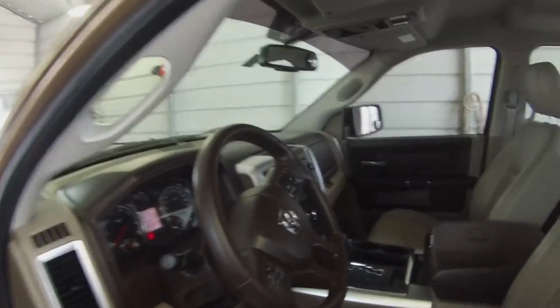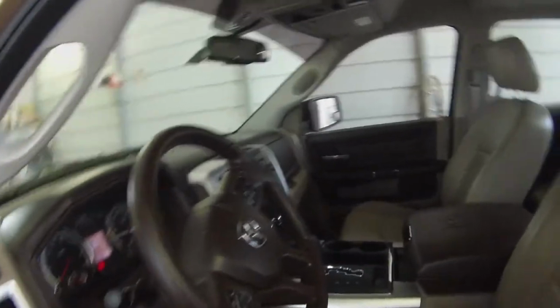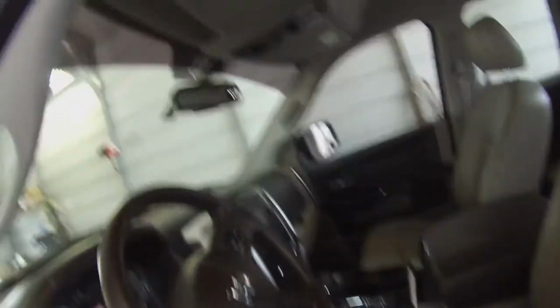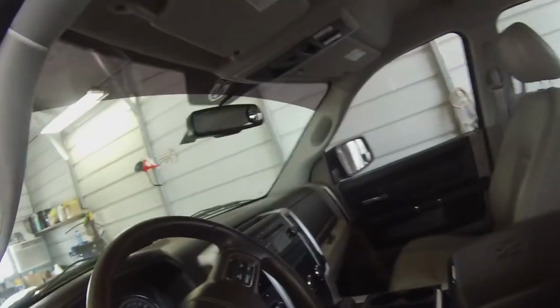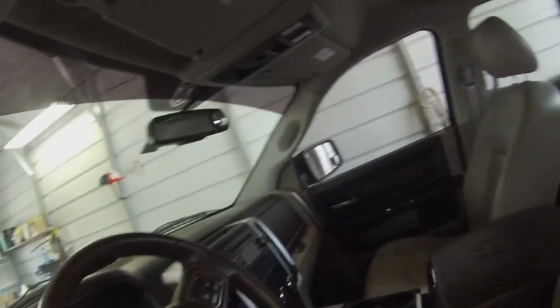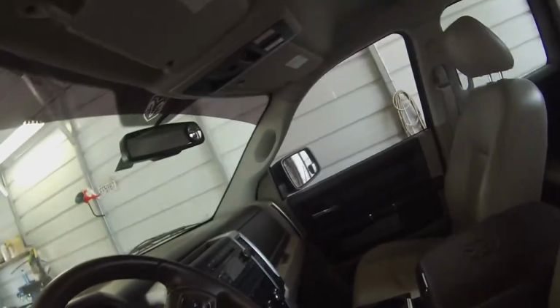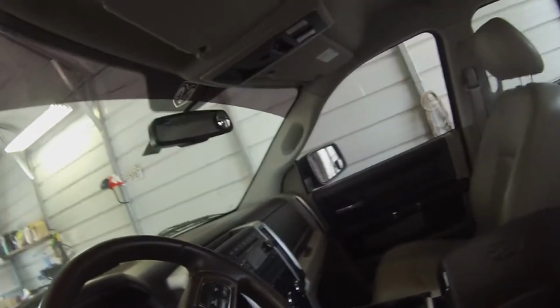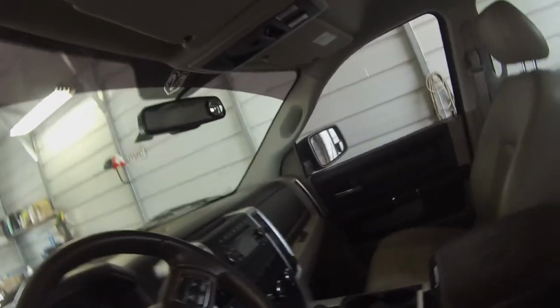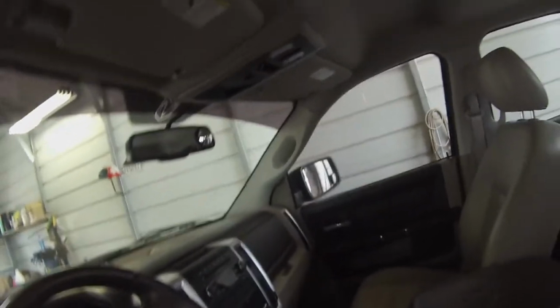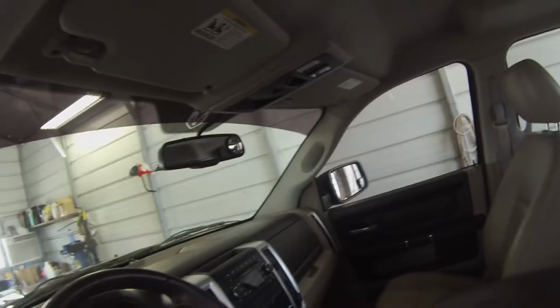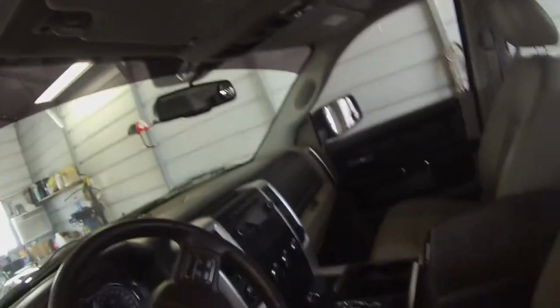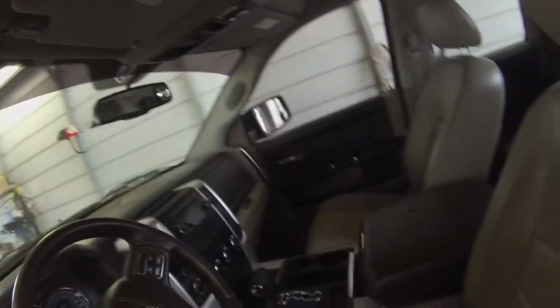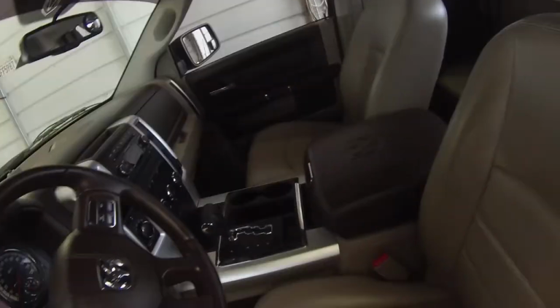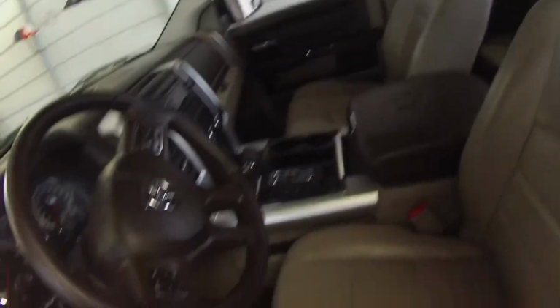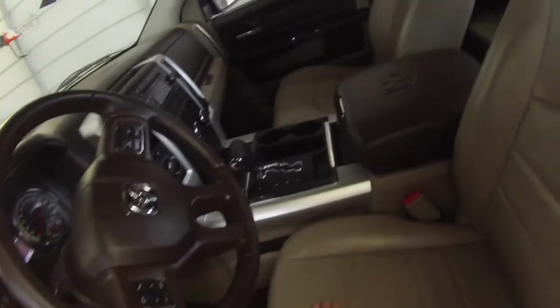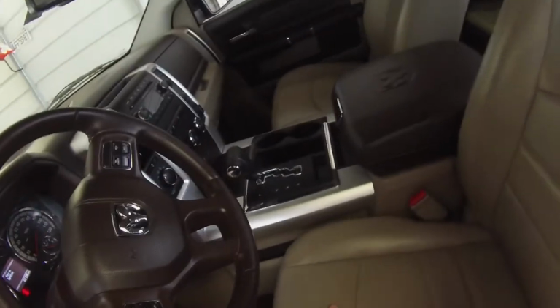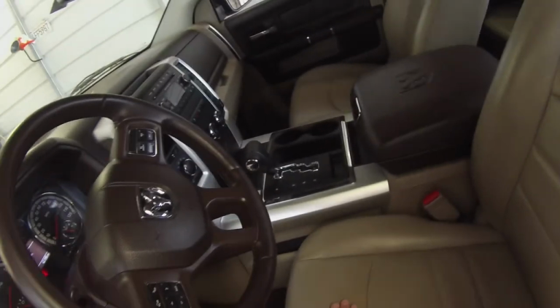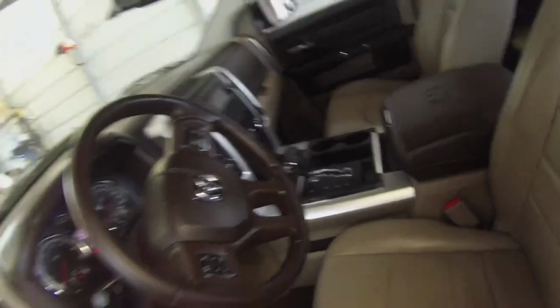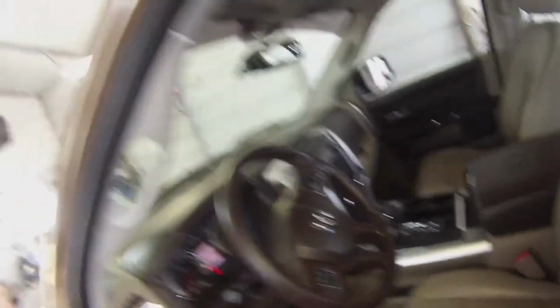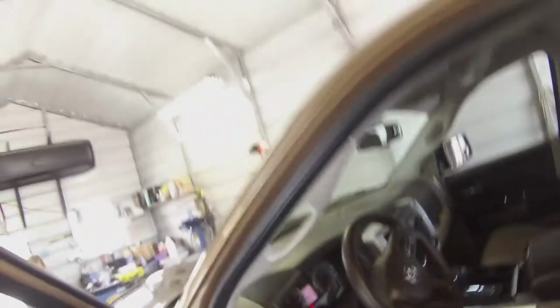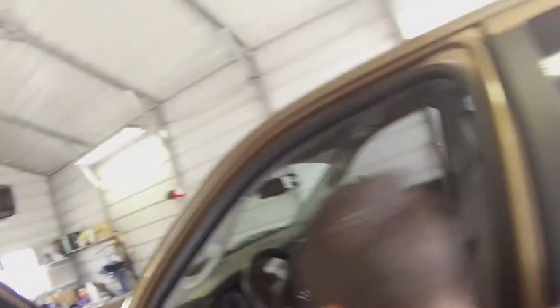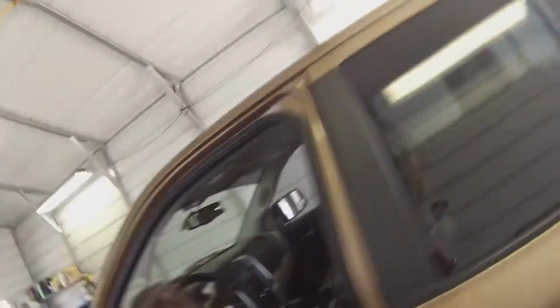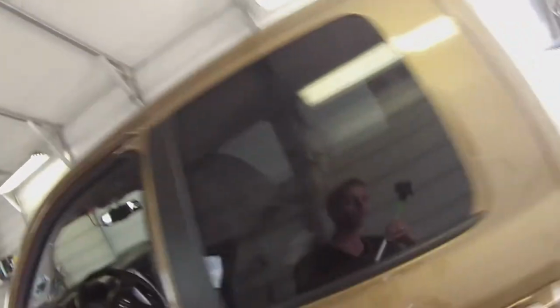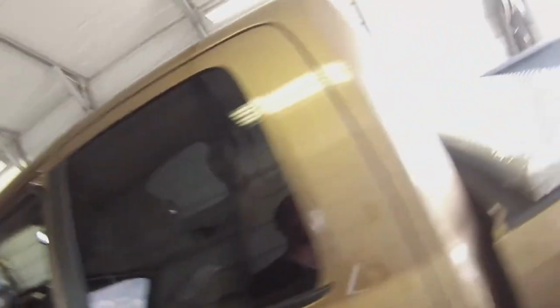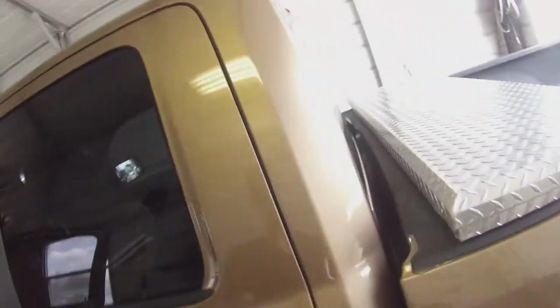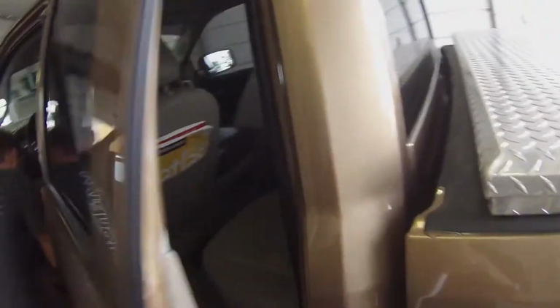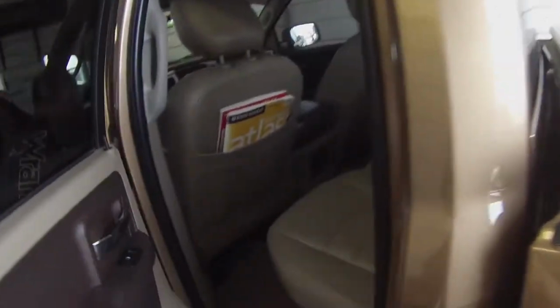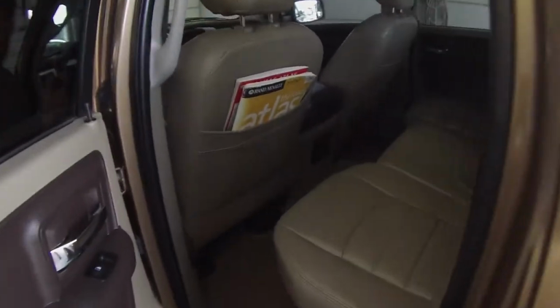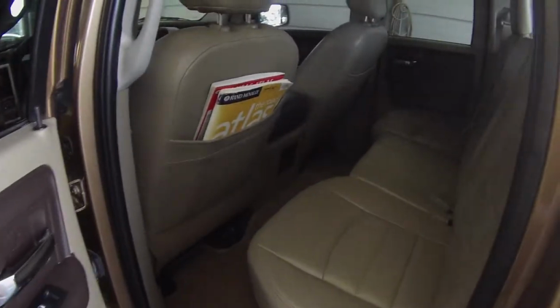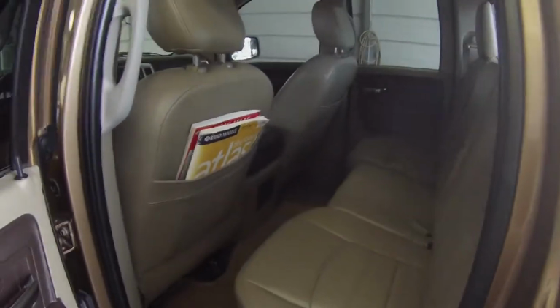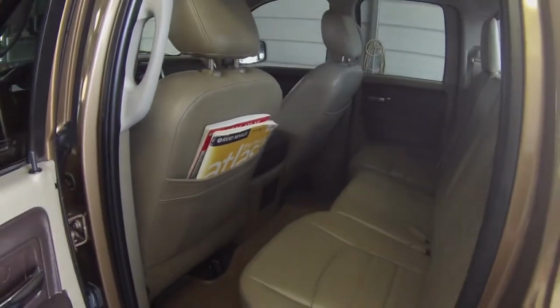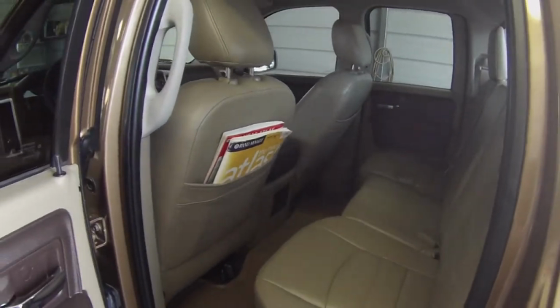We conditioned the leather, deep cleaned the leather, opened the pores, and put vitamin E inside of it to make it super soft and to protect it from all that heat, especially here in Oklahoma. And the back here as well.